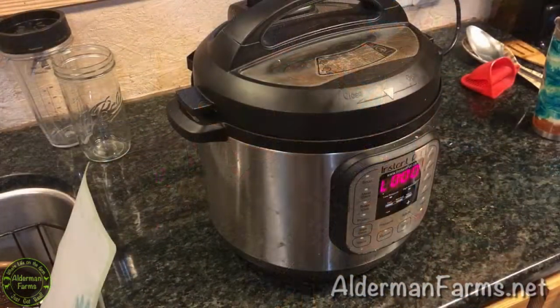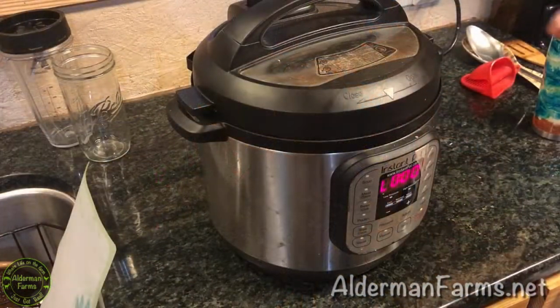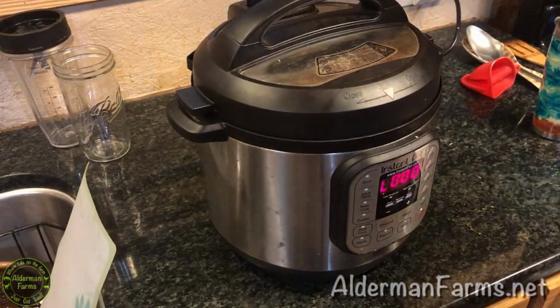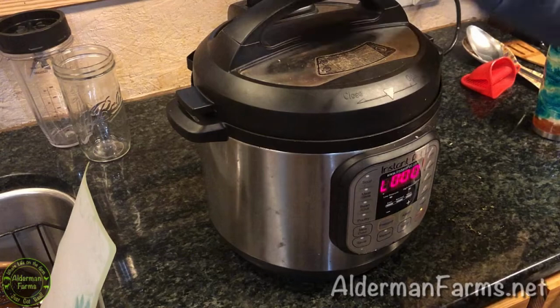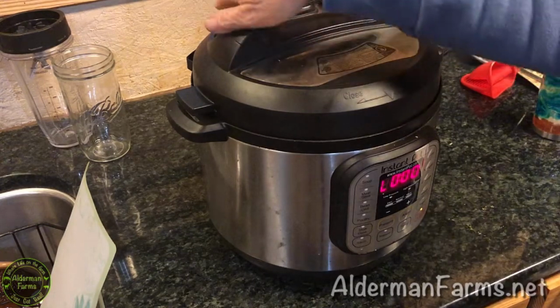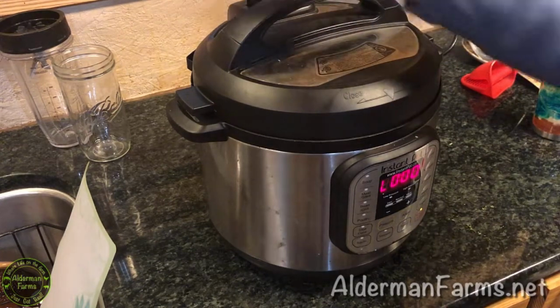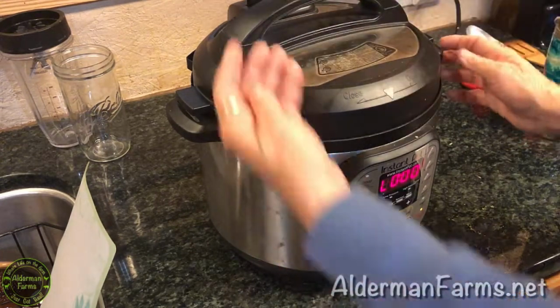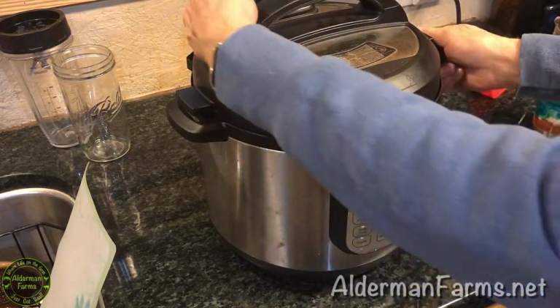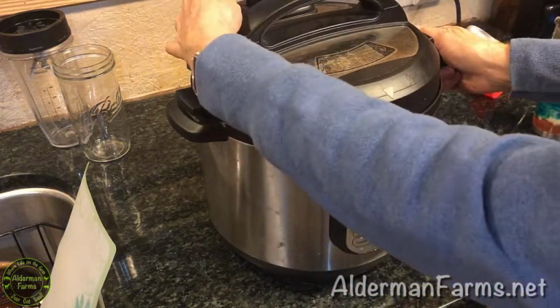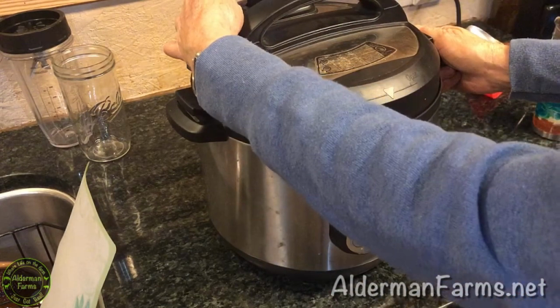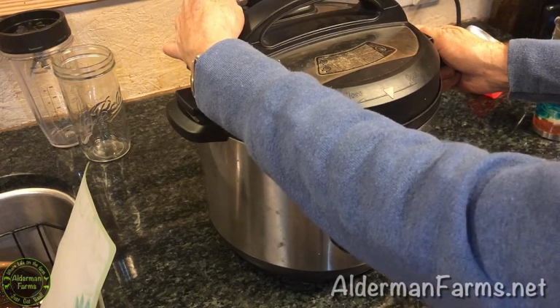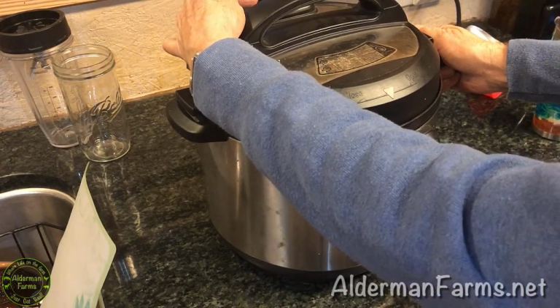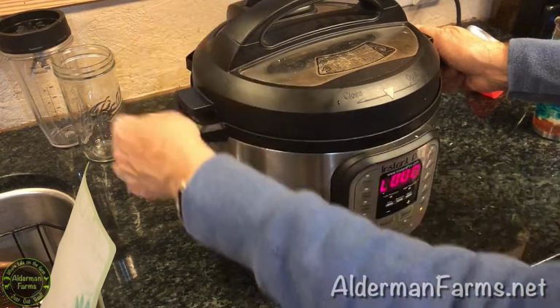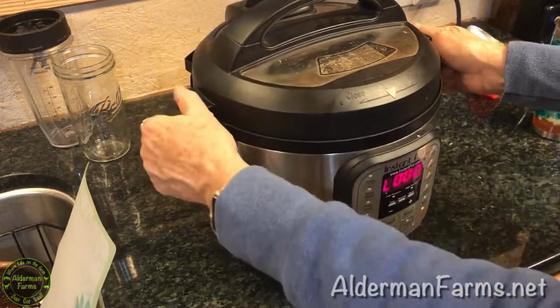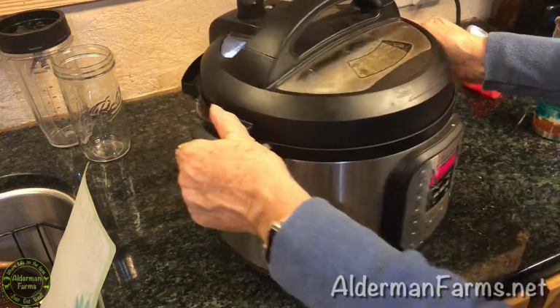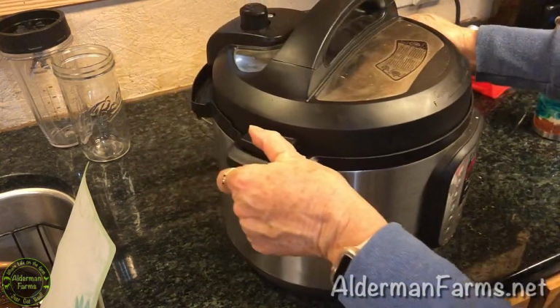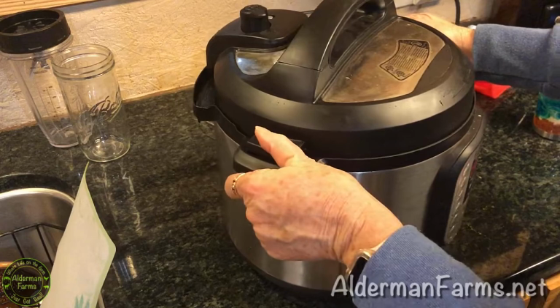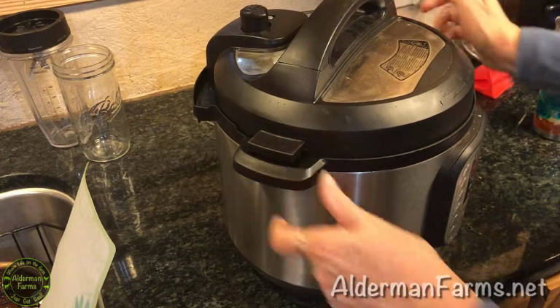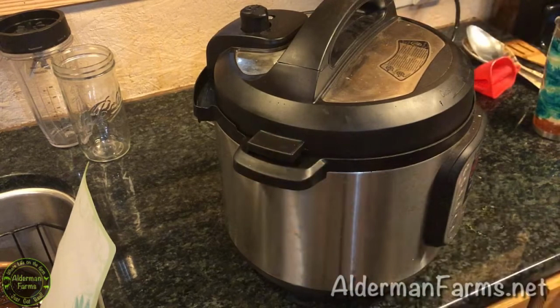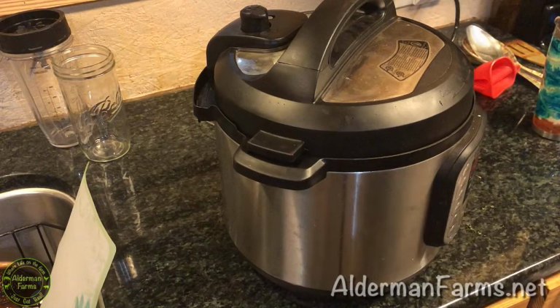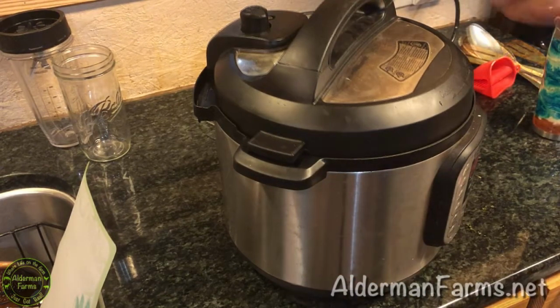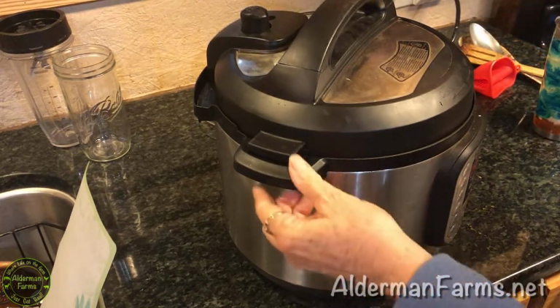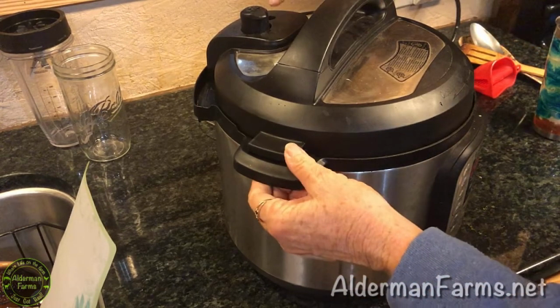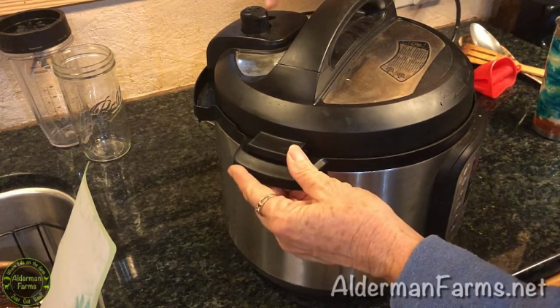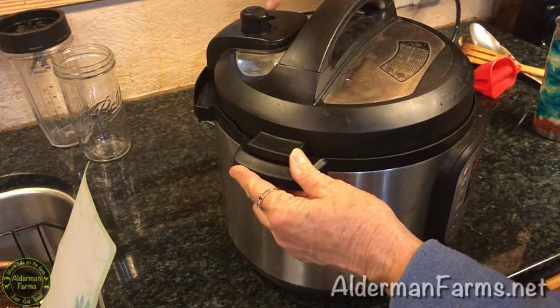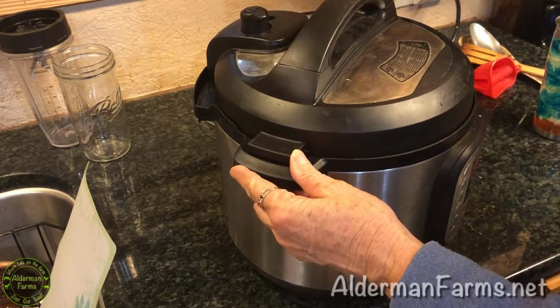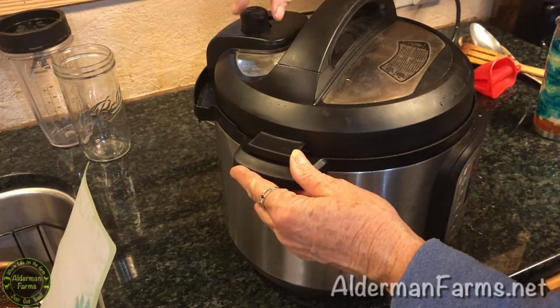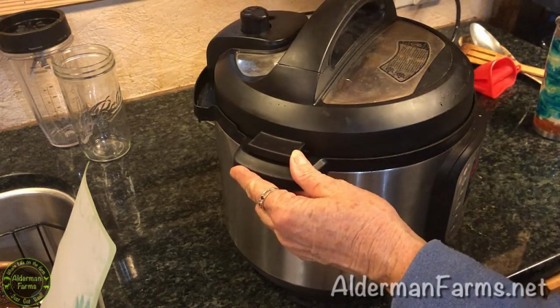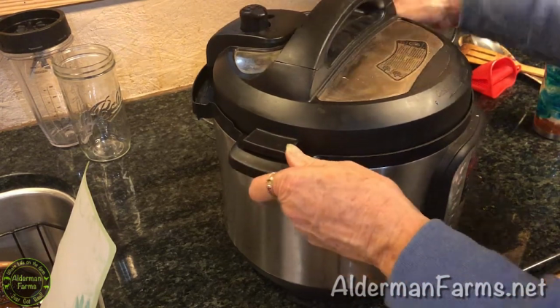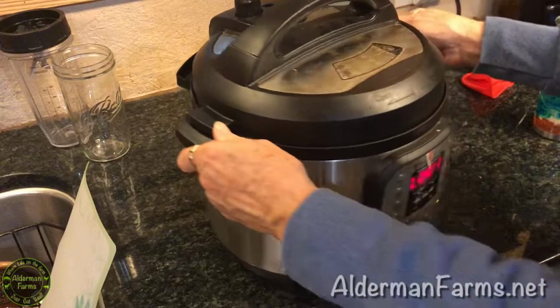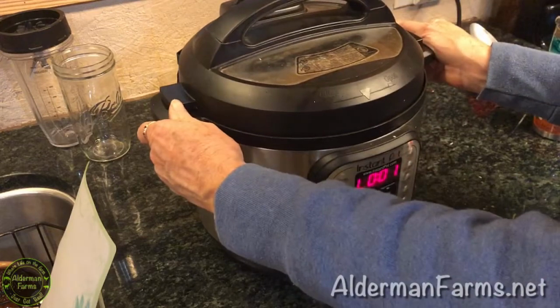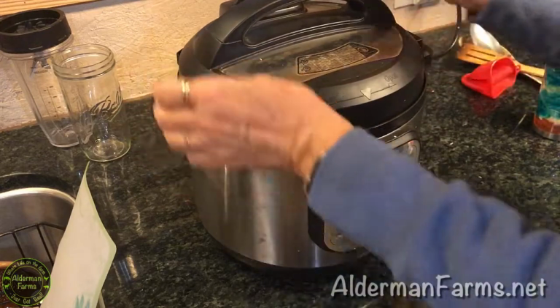We're gonna do the quick release on here, so that just means let the steam out manually. And once the little stop goes down, then it is safe to open your pot.